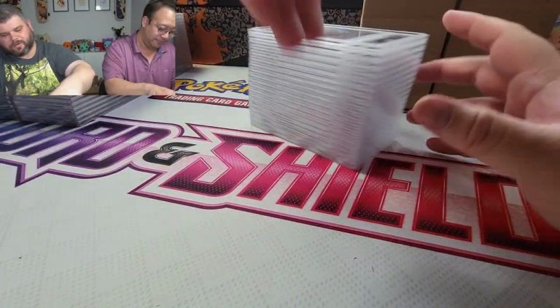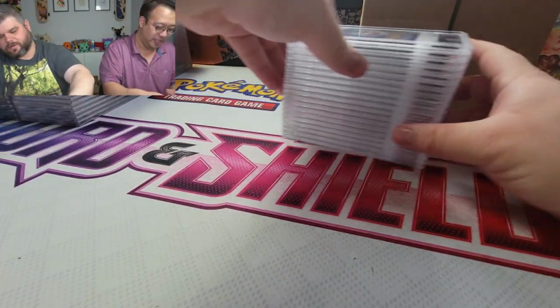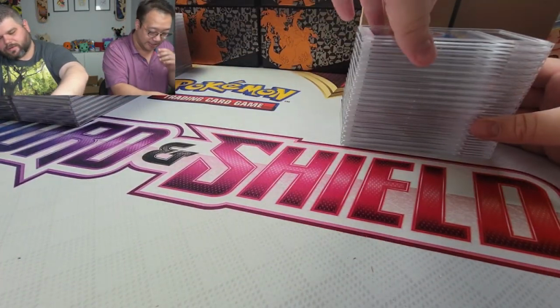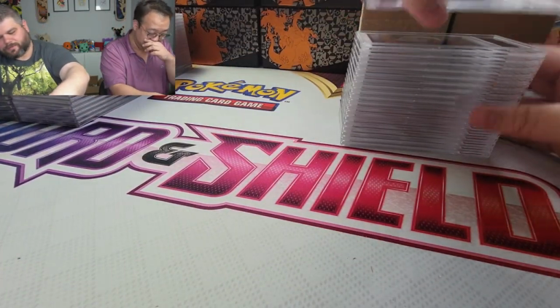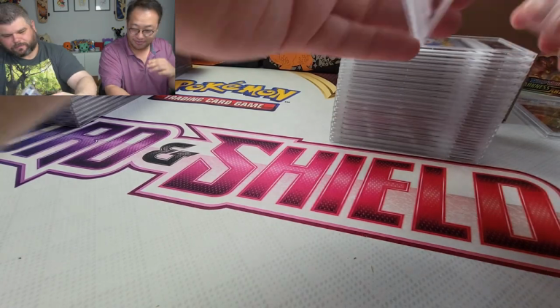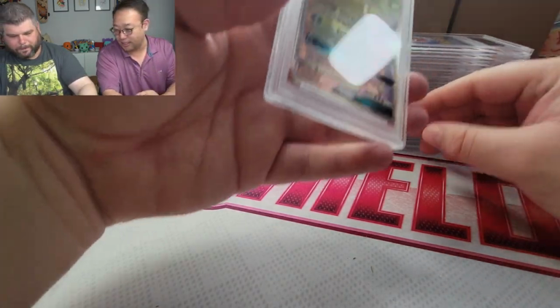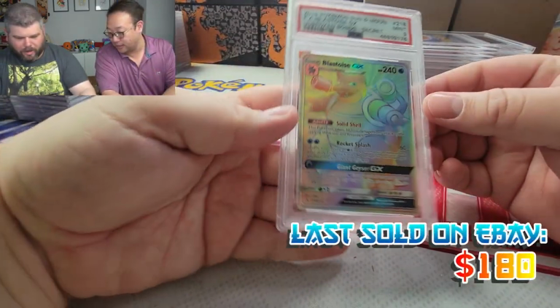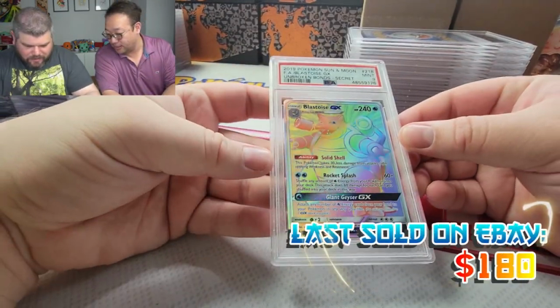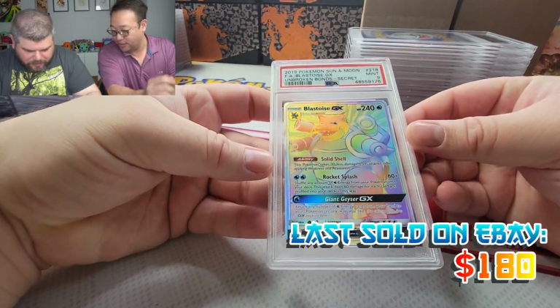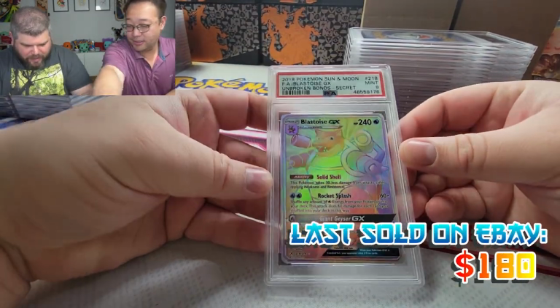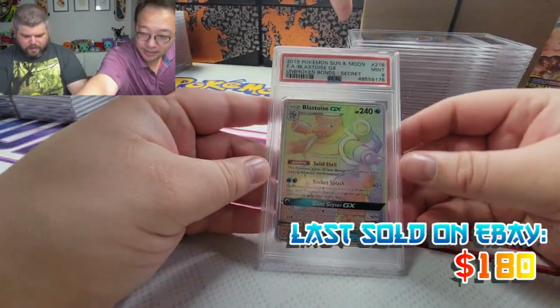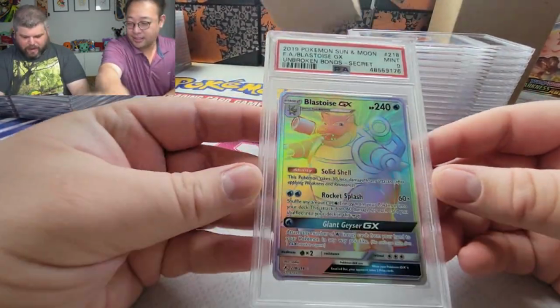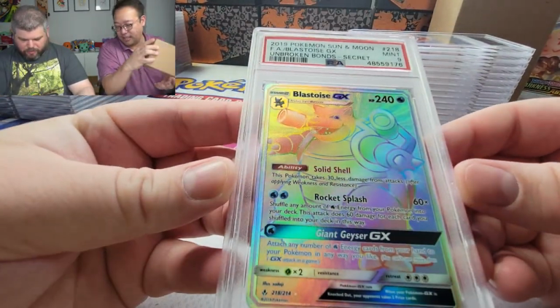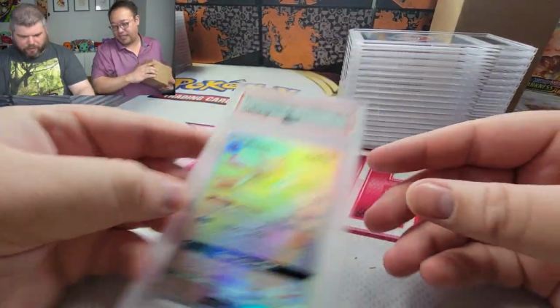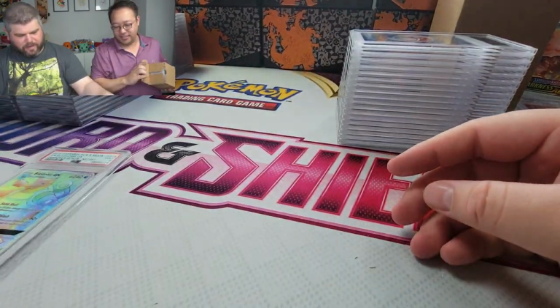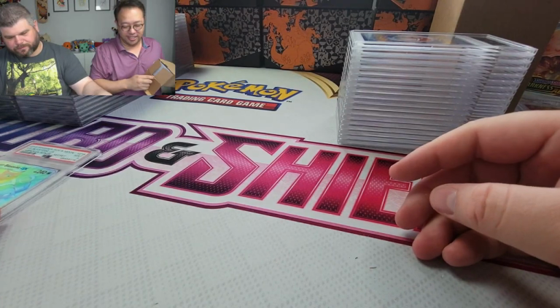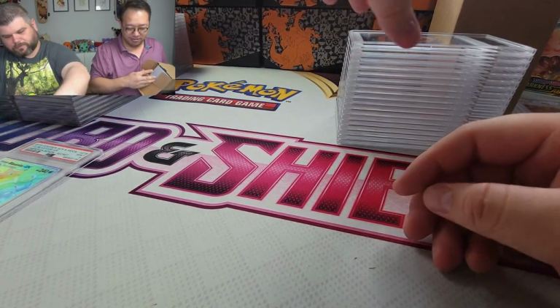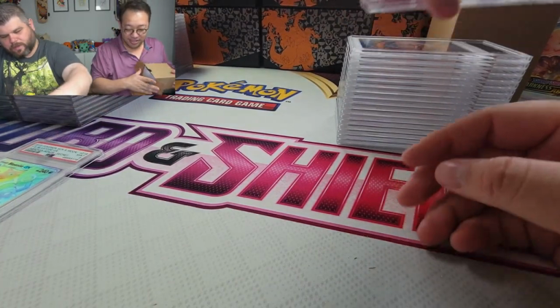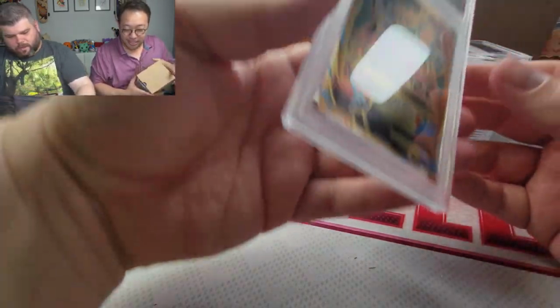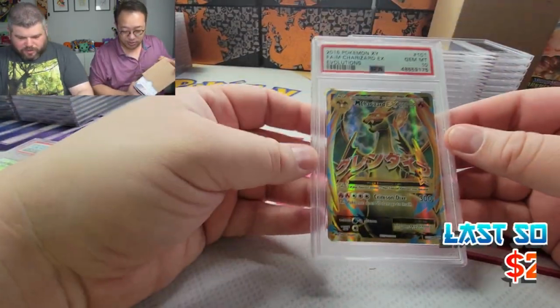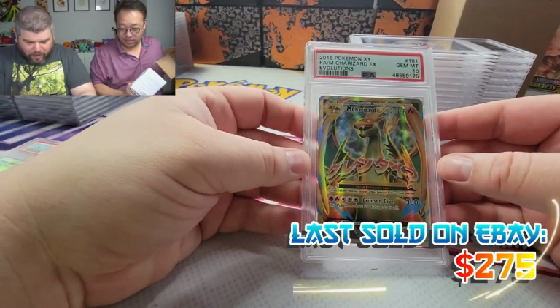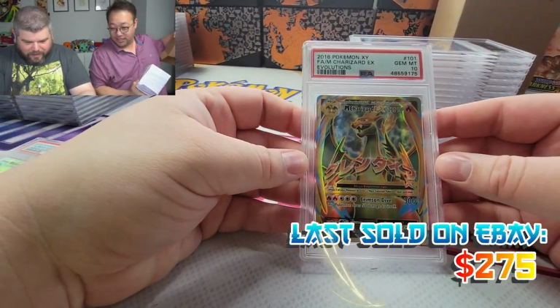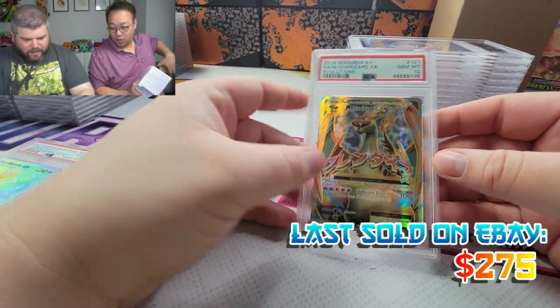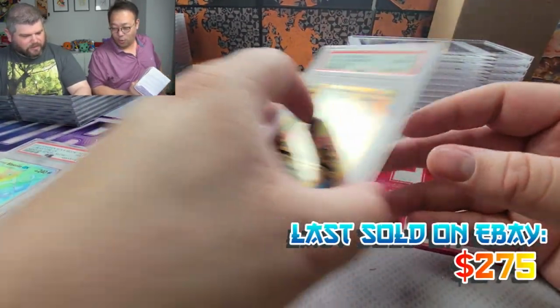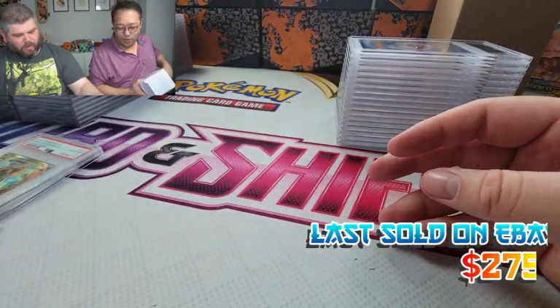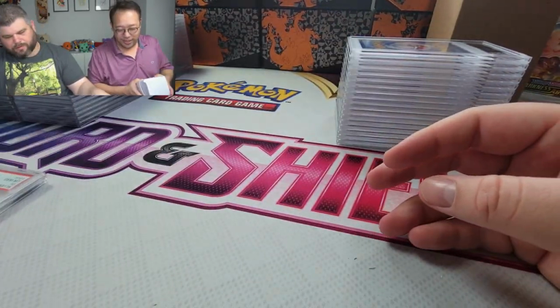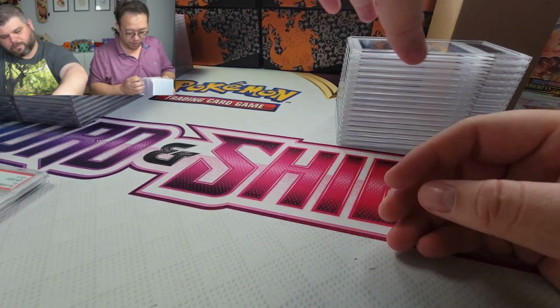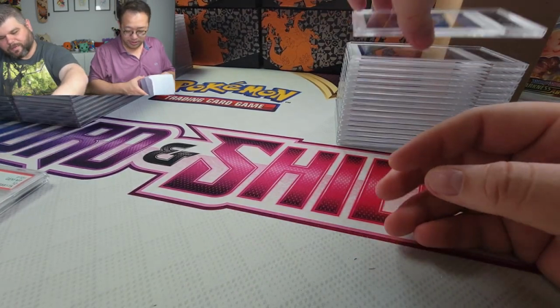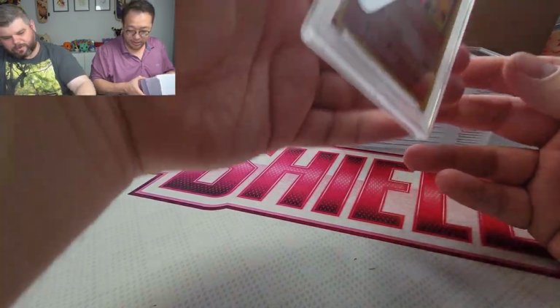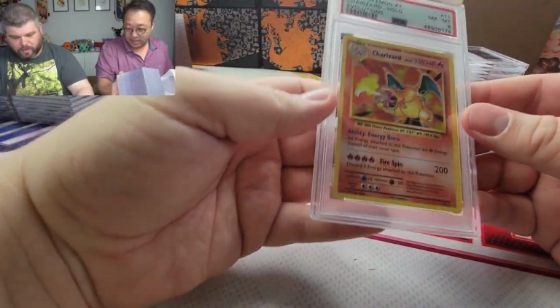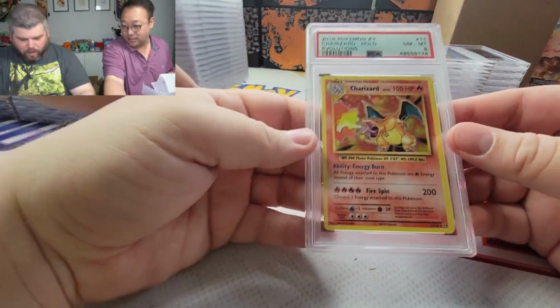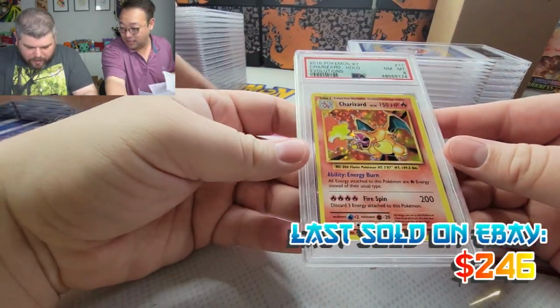First edition Team Rocket PSA 9 — I'm gonna have to submit those other two again. Blastoise PSA 9 — wow, I was hoping for another 10. That's a Charizard PSA 10 from Evolutions — let's go! But an 8 on this one — I knew it was gonna get an 8 because of centering.